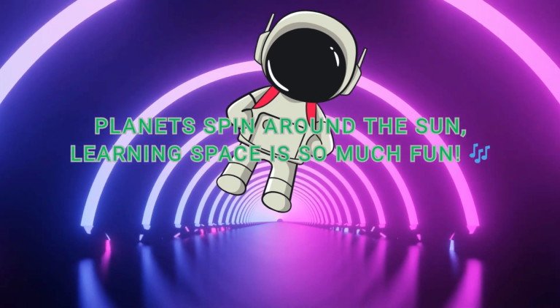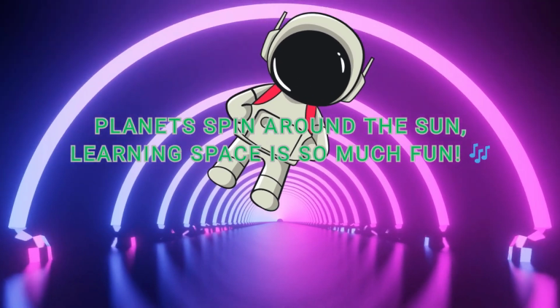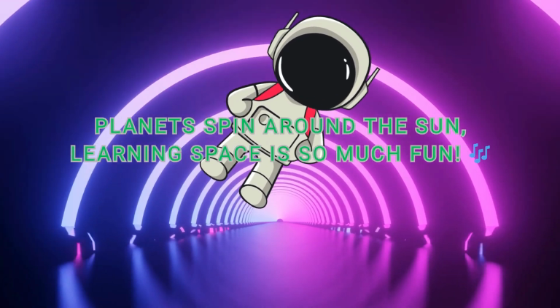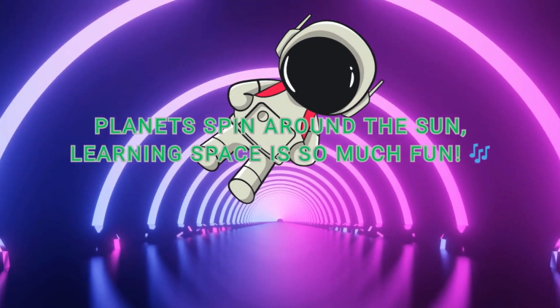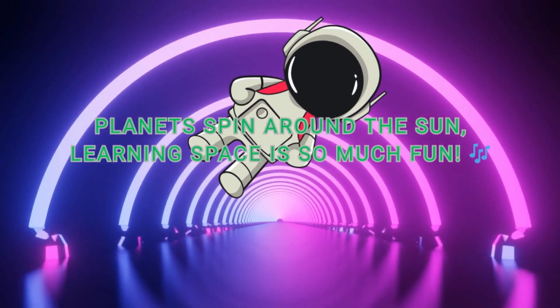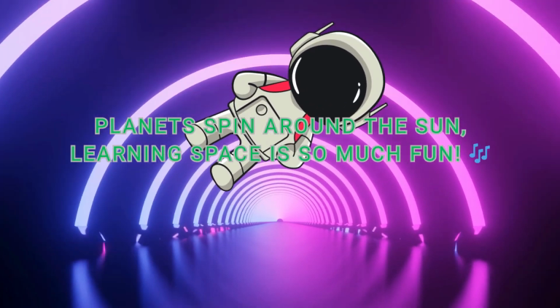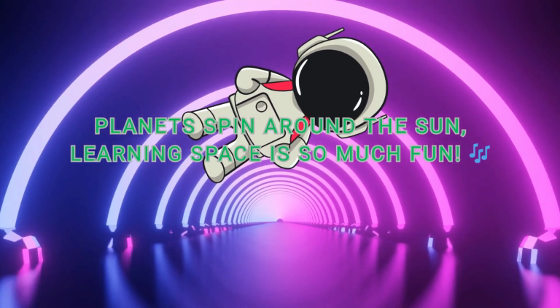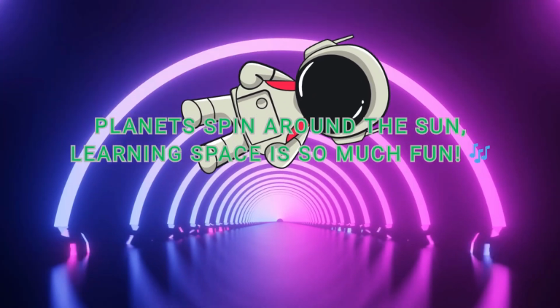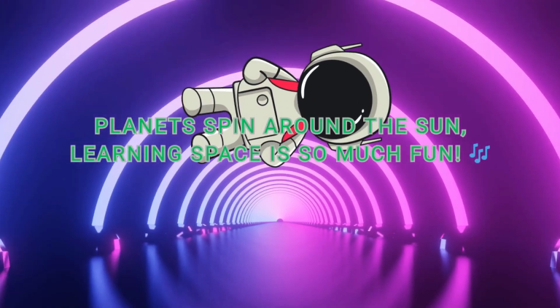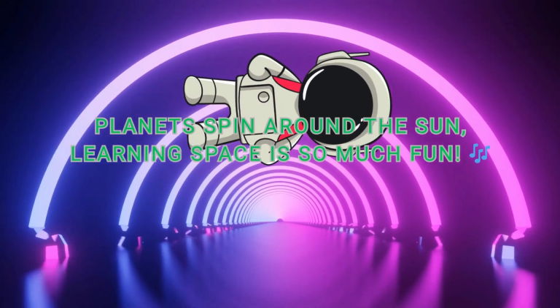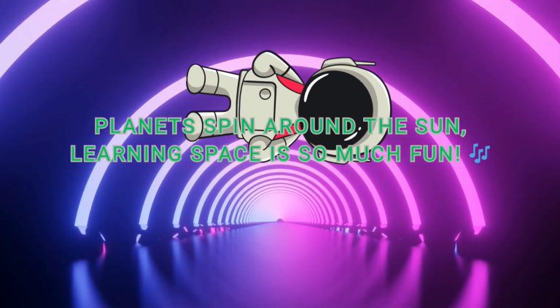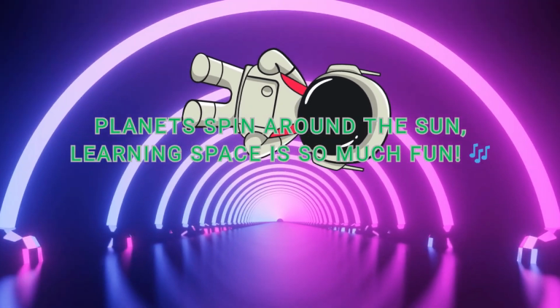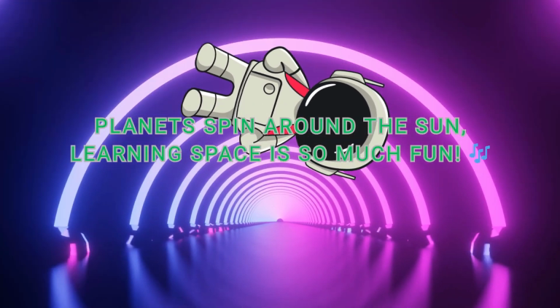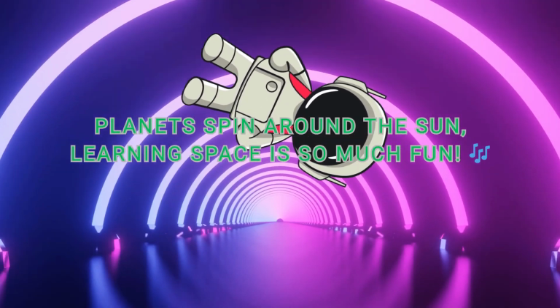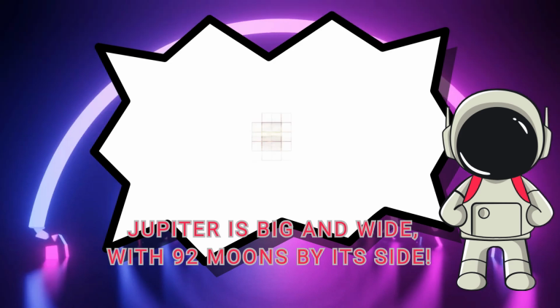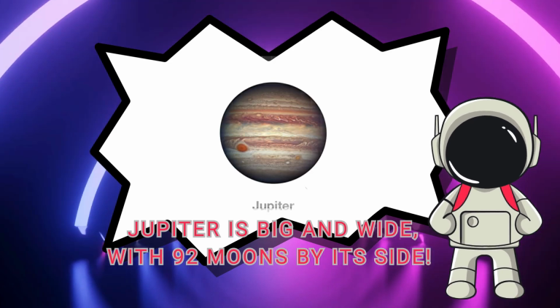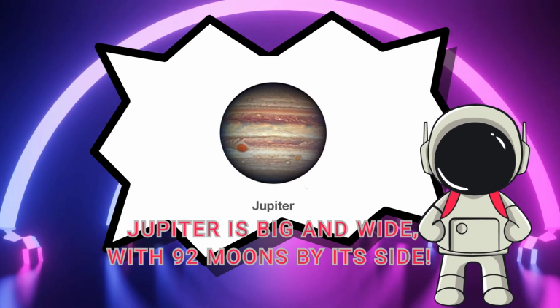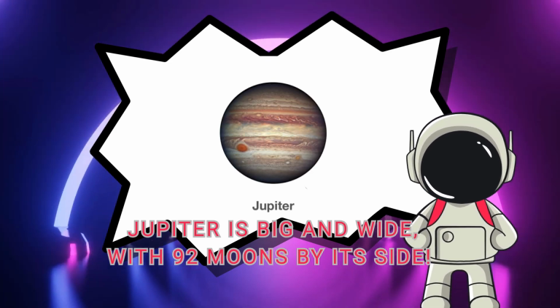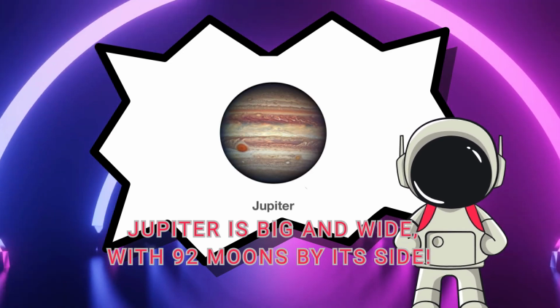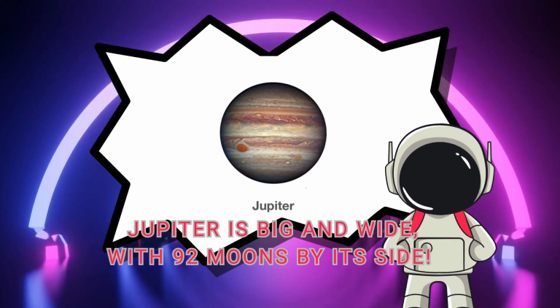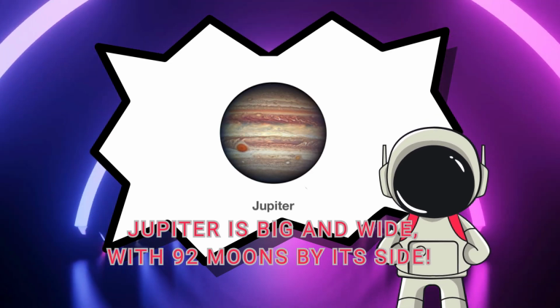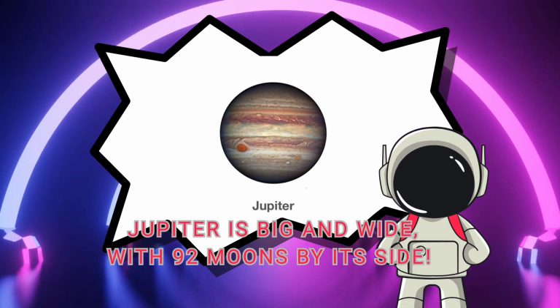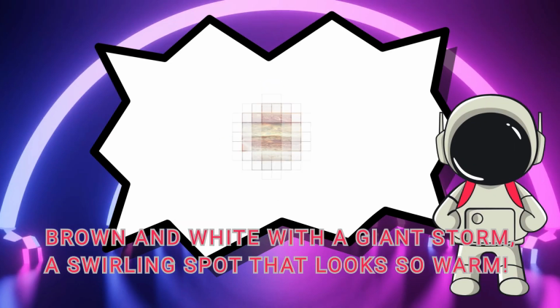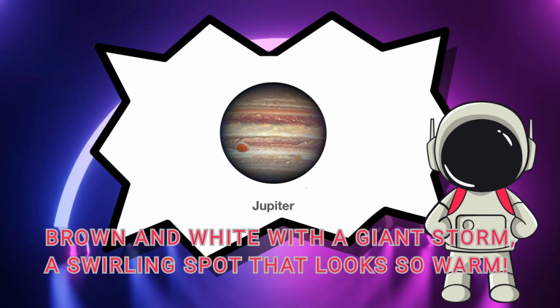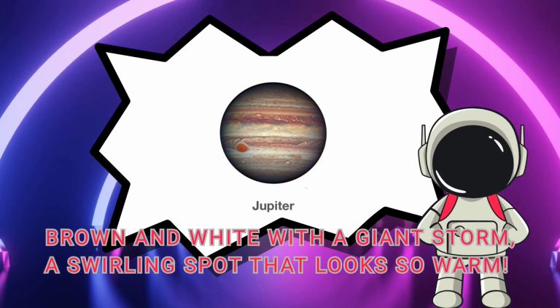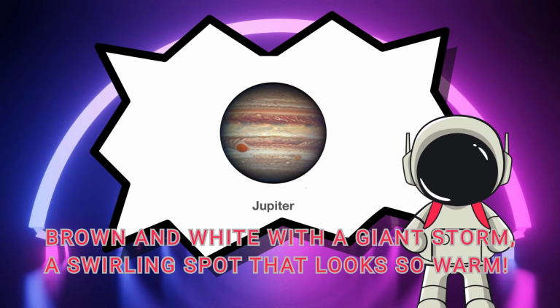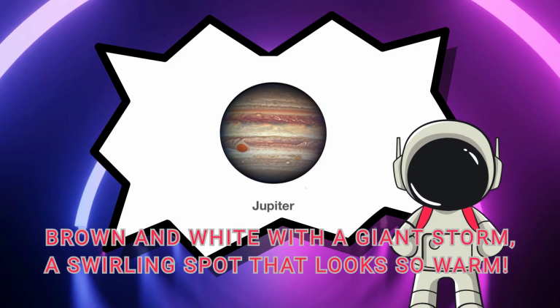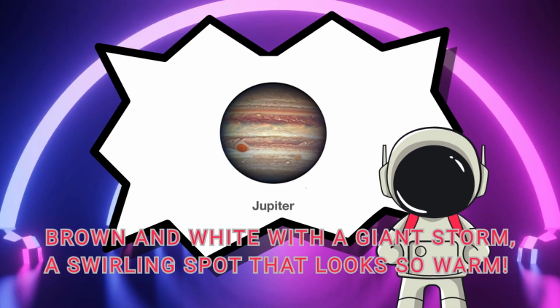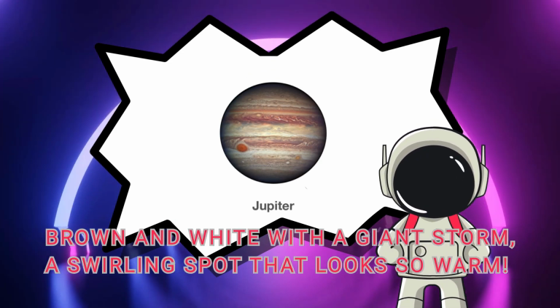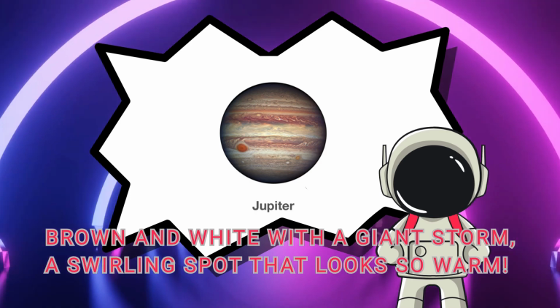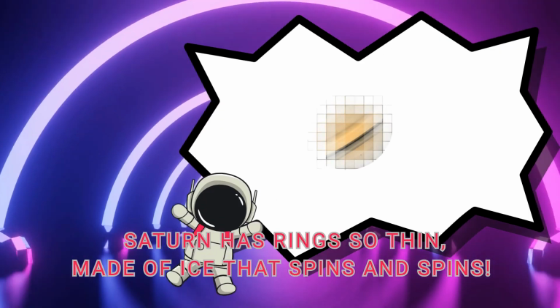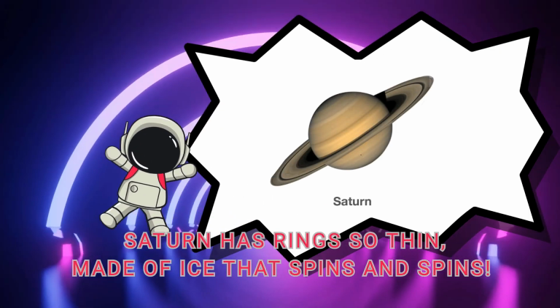Planets spin around the sun — learning space is so much fun! Jupiter is big and wide, with 92 moons by its side. Brown and white with a giant storm, a swirling spot that looks so warm.